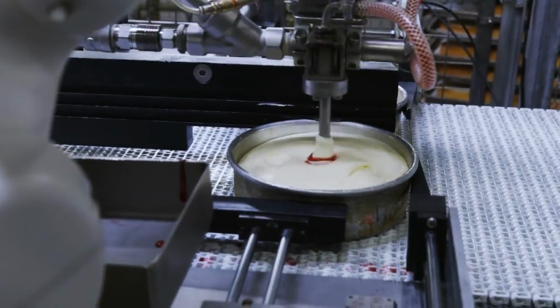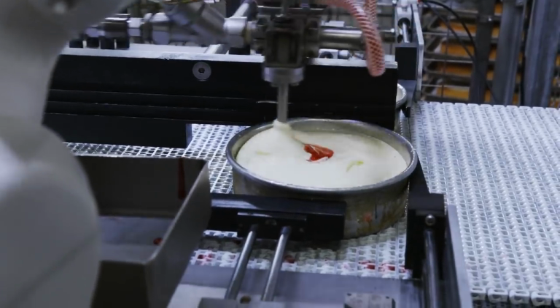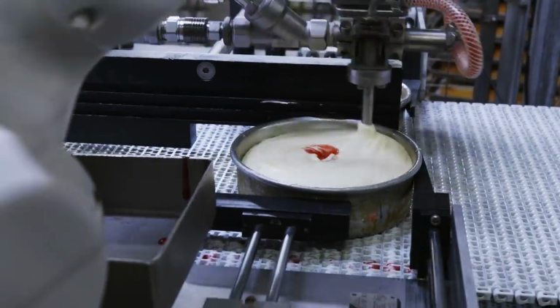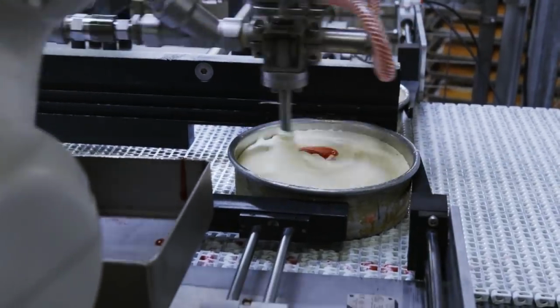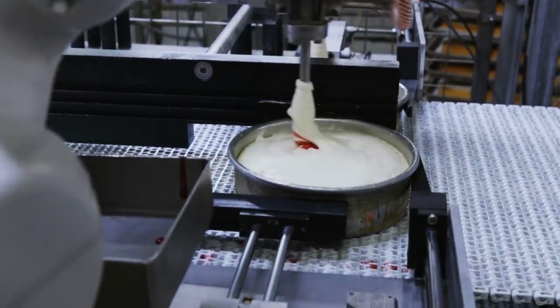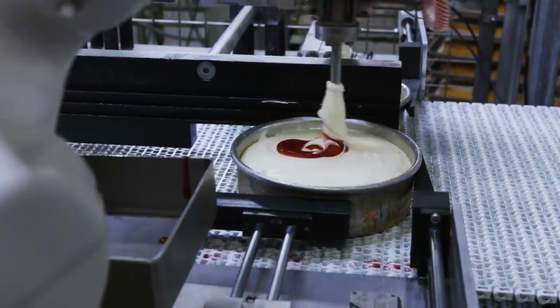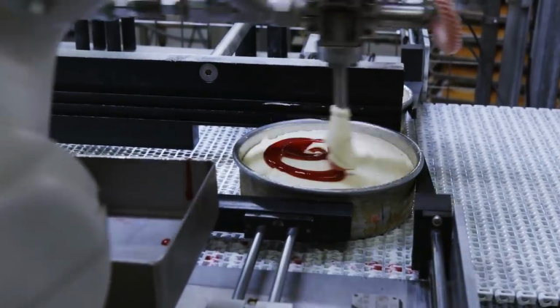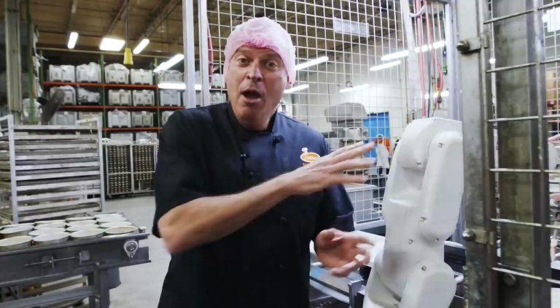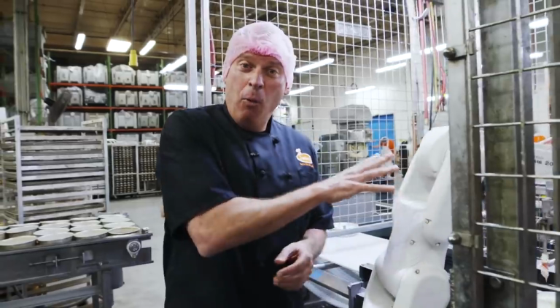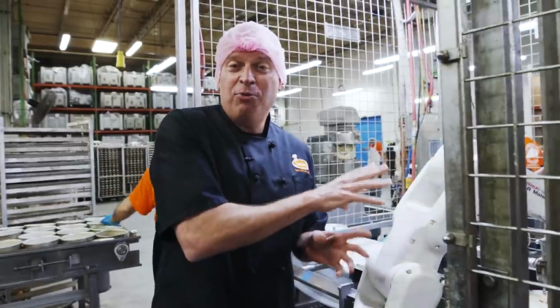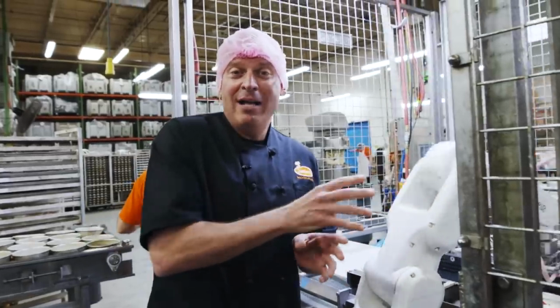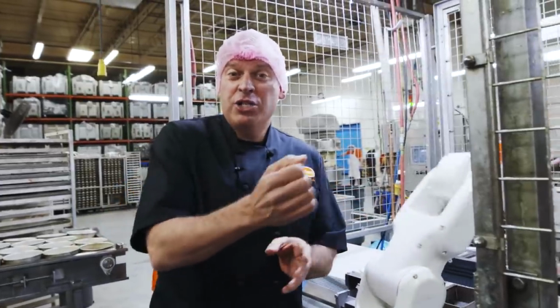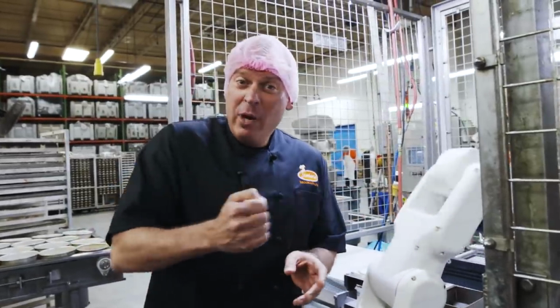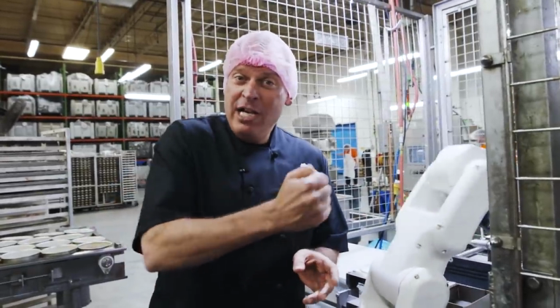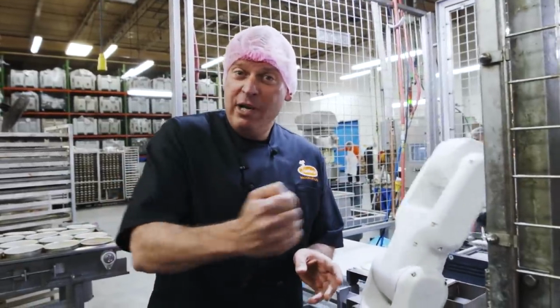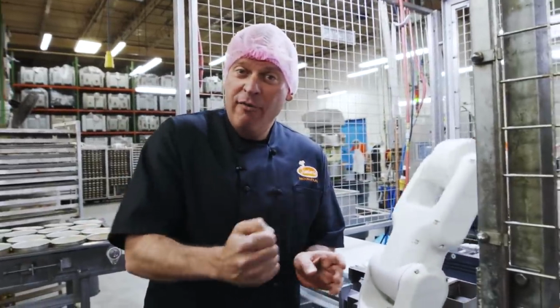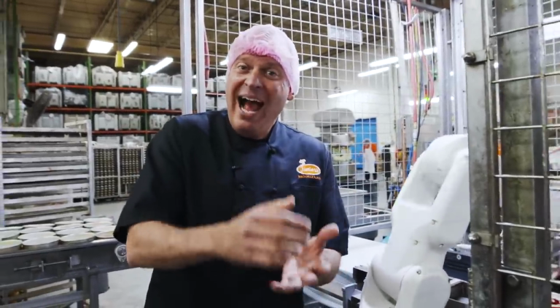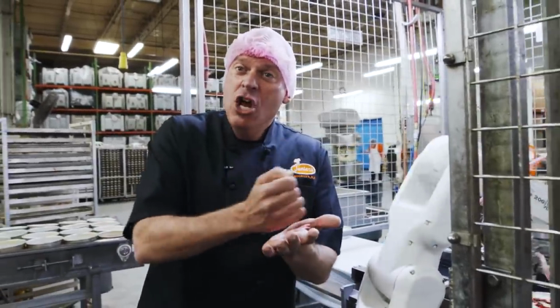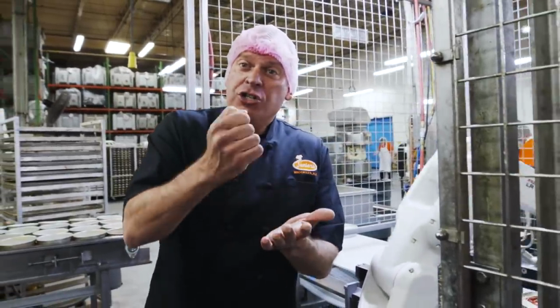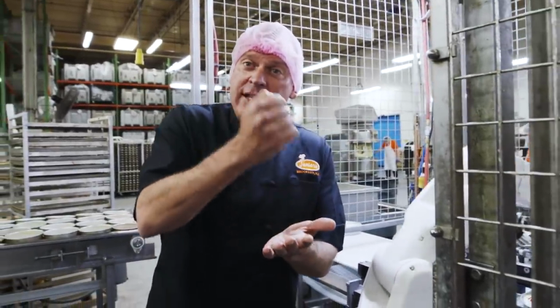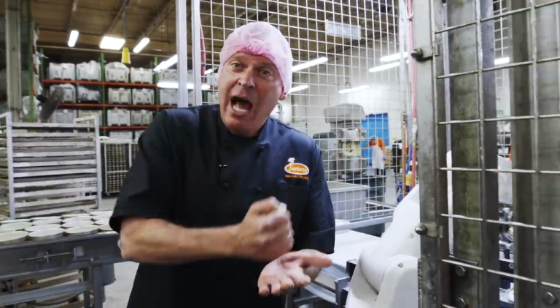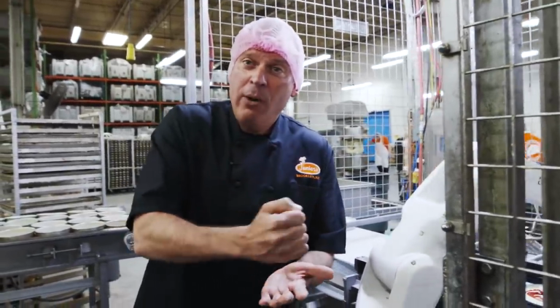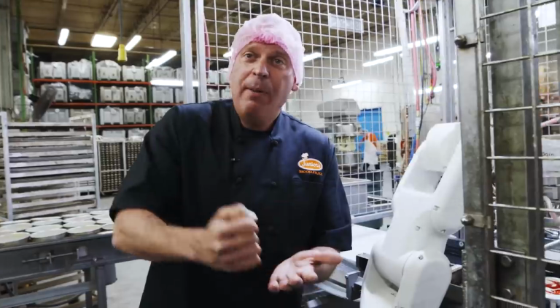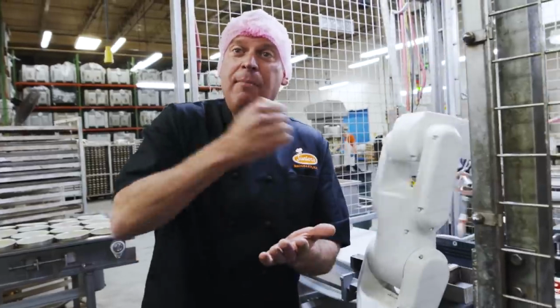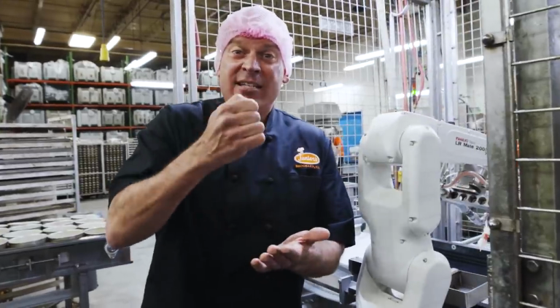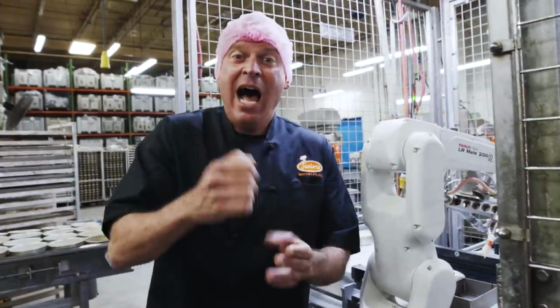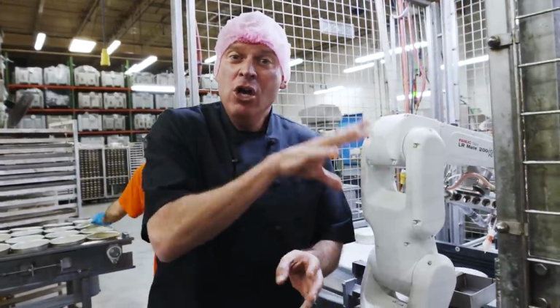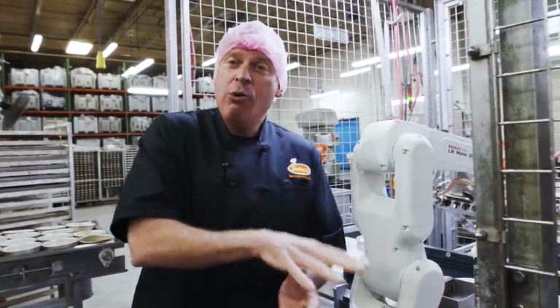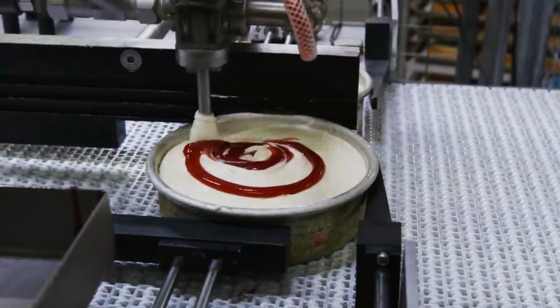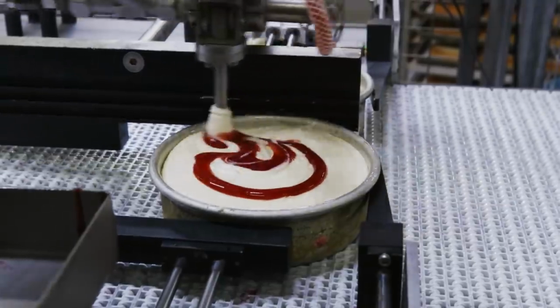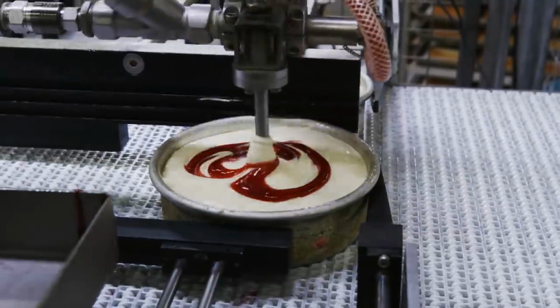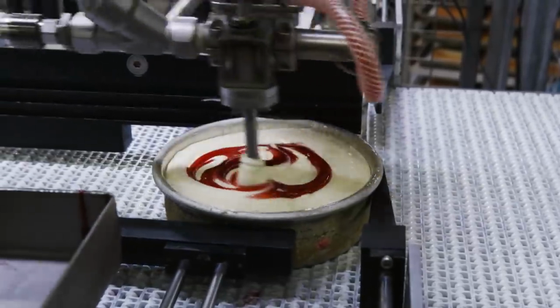Believe it or not, we used to do all this by hand, but what this robot does — we green screened one of our guys. Starting at the top, going to the bottom, and back to the top, so you have swirl in every bite.